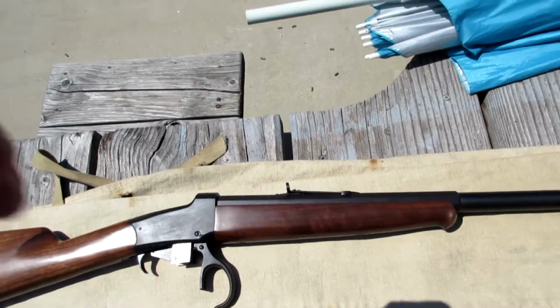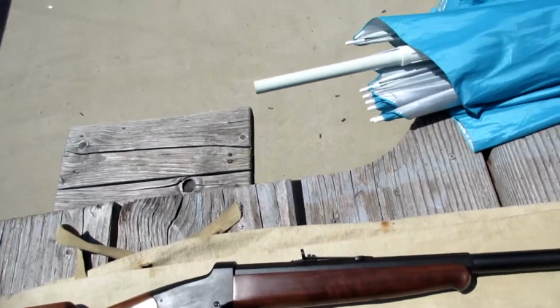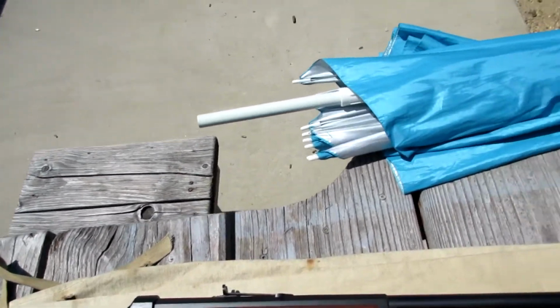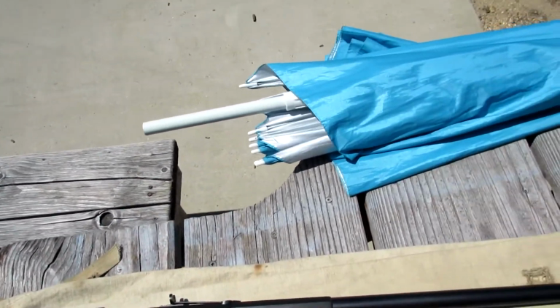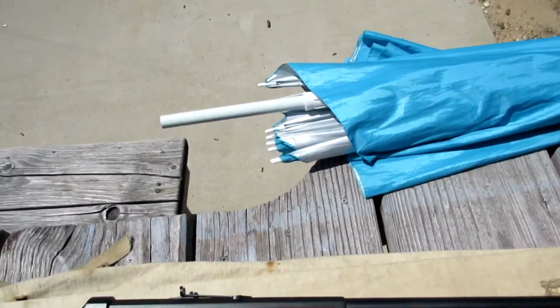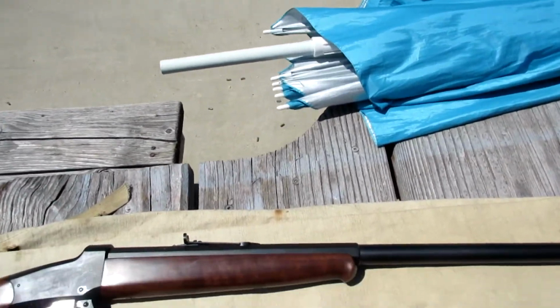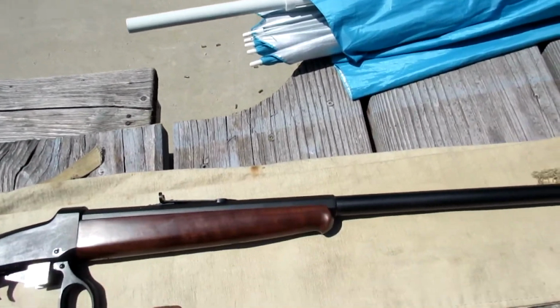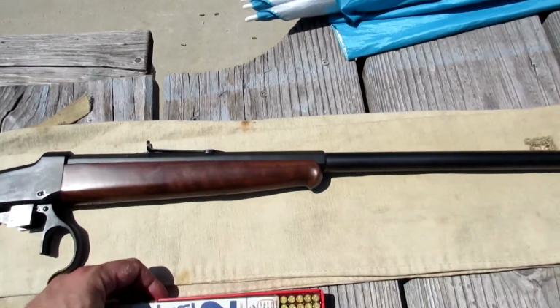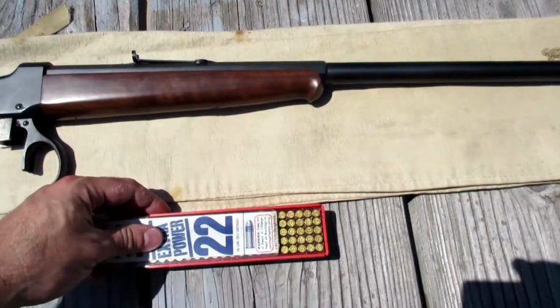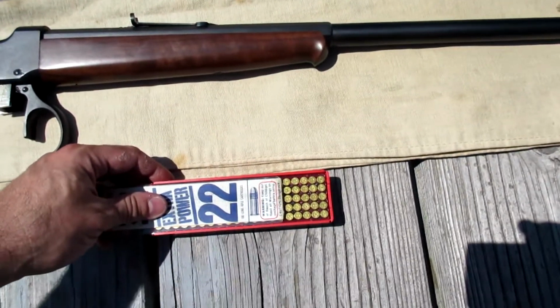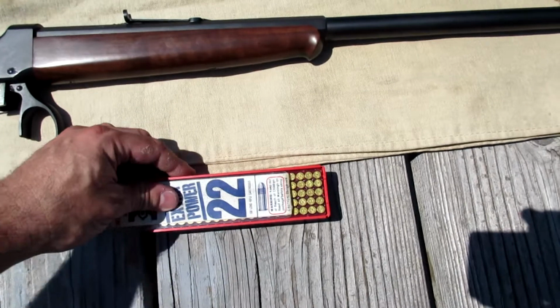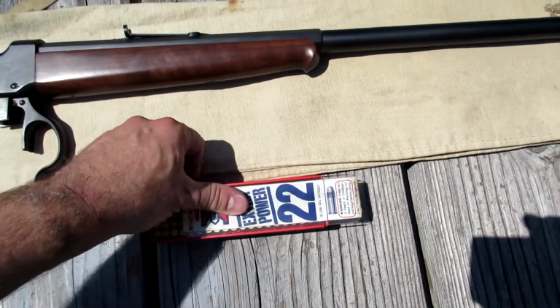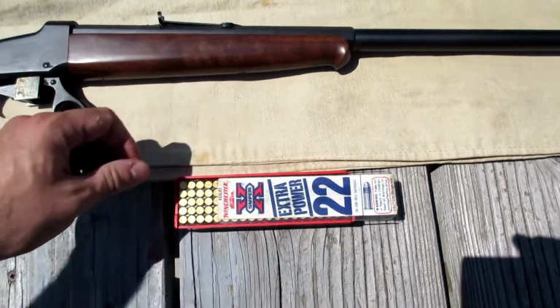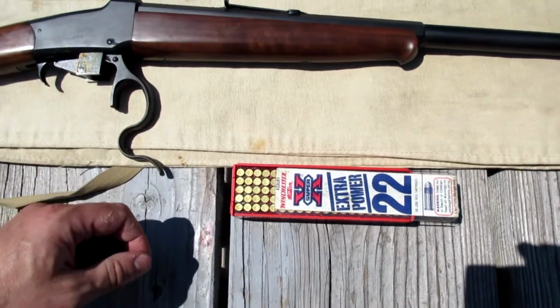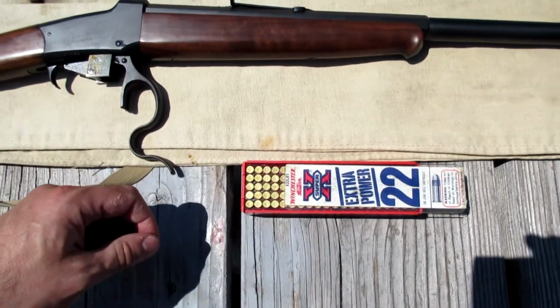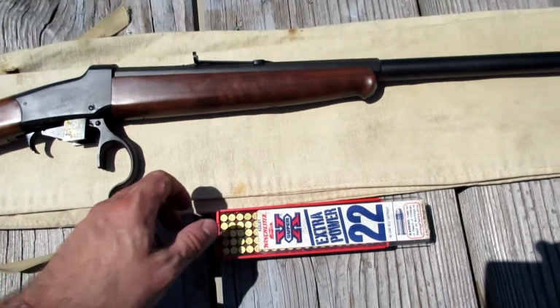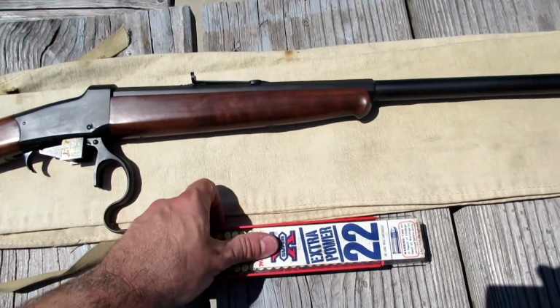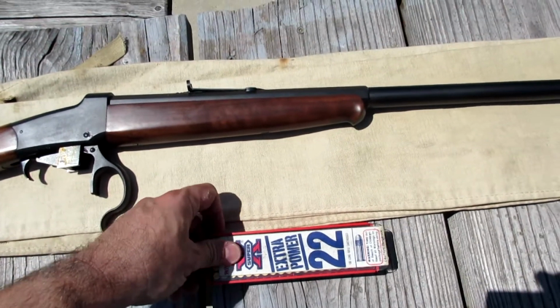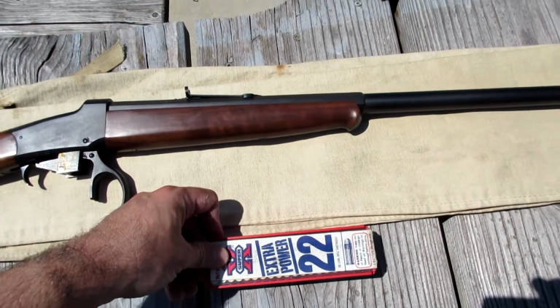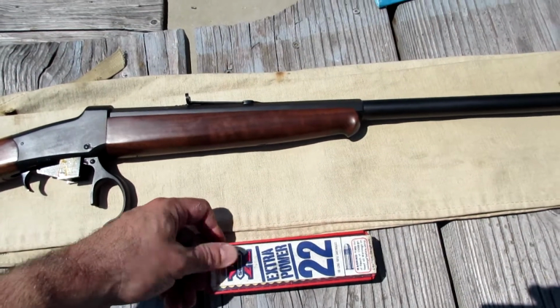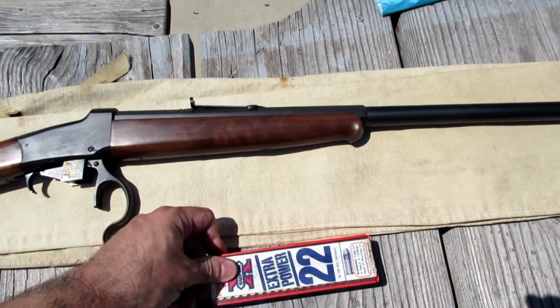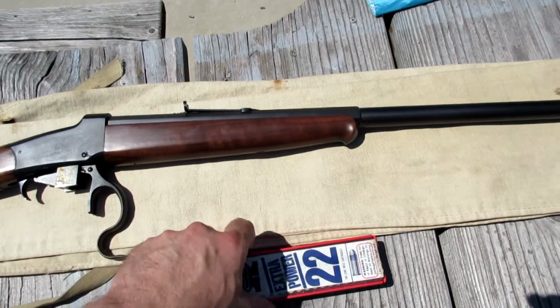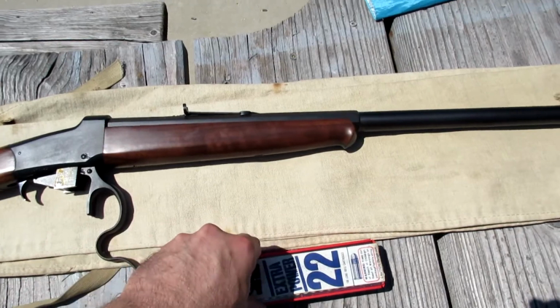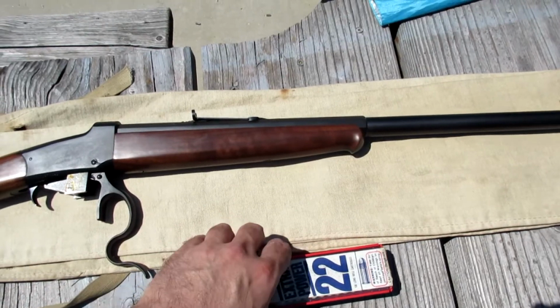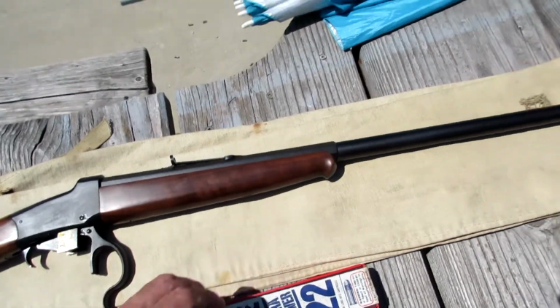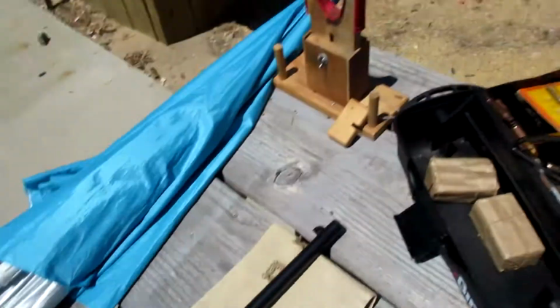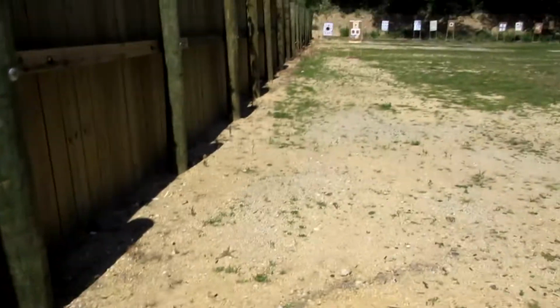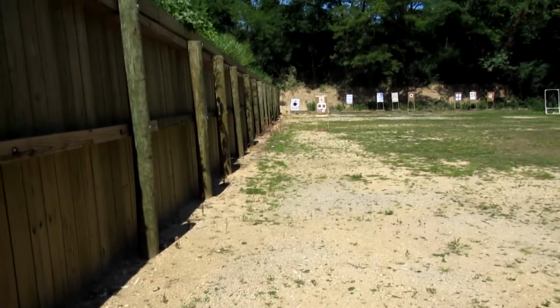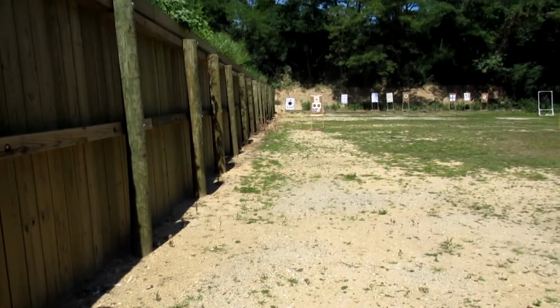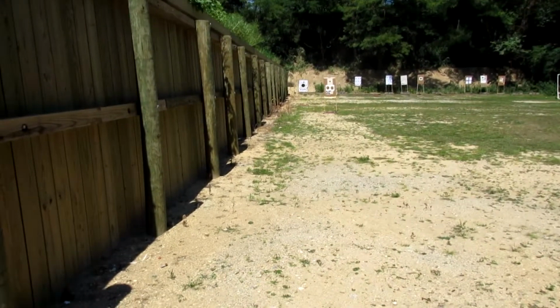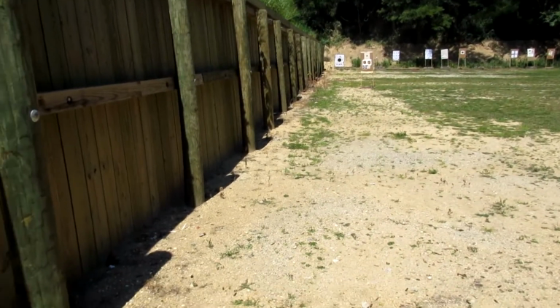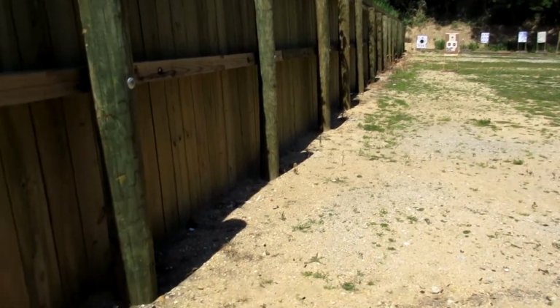I'm gonna be using two different types of ammo: CCI and Aguilera, 50 rounds each. Like I said, I'm under severe time constraints, at 35 yards. So let's do this.